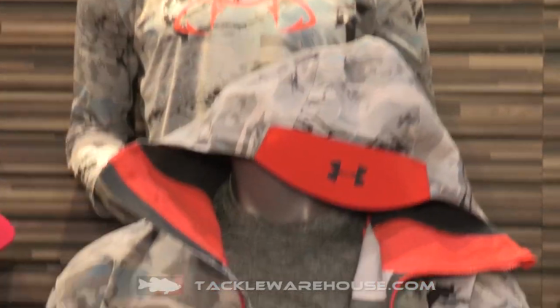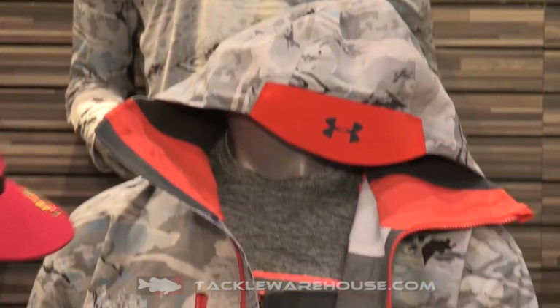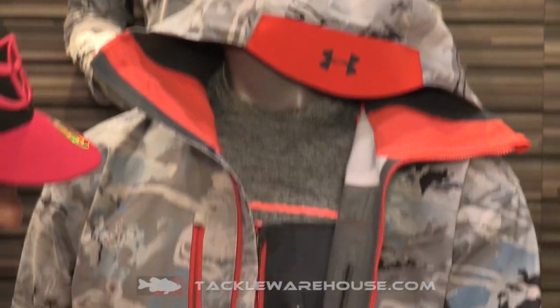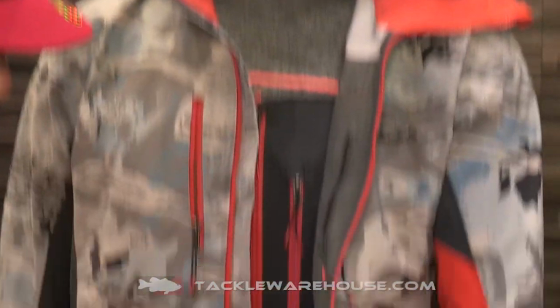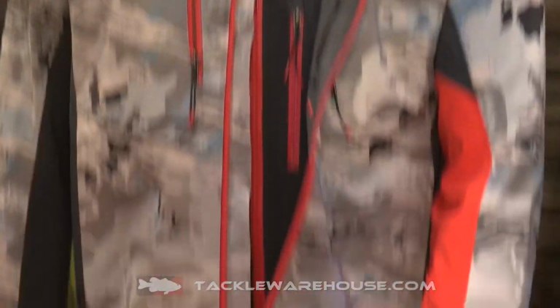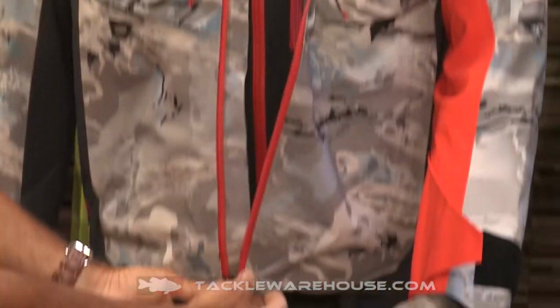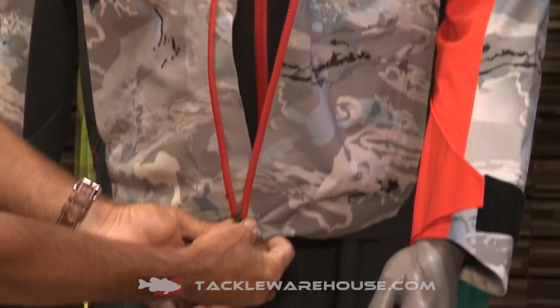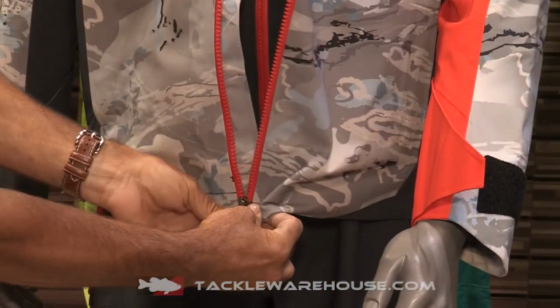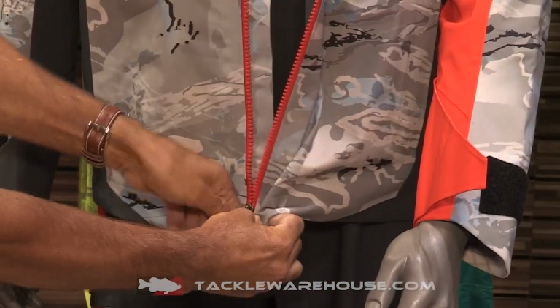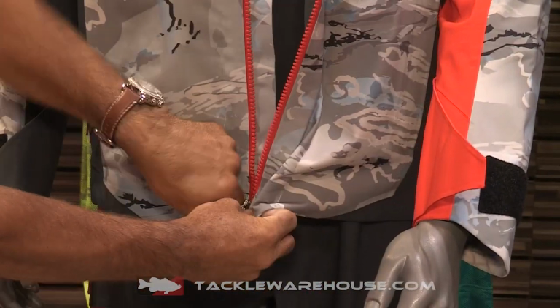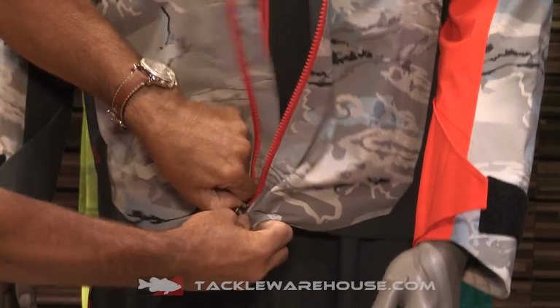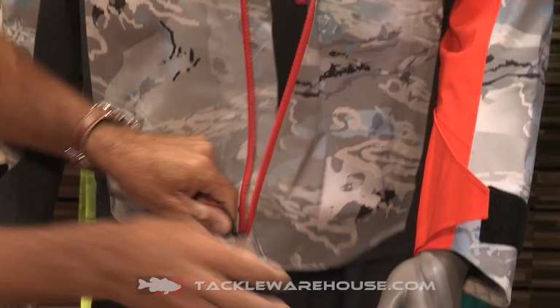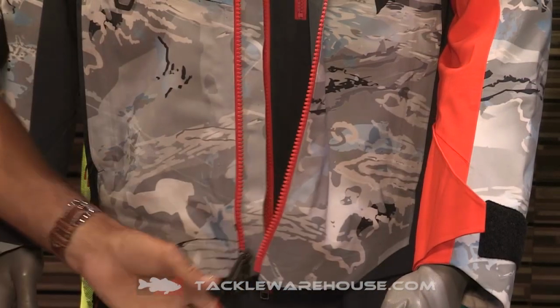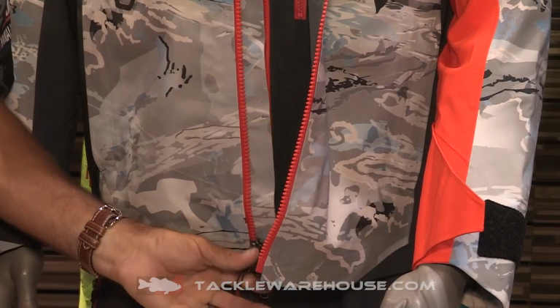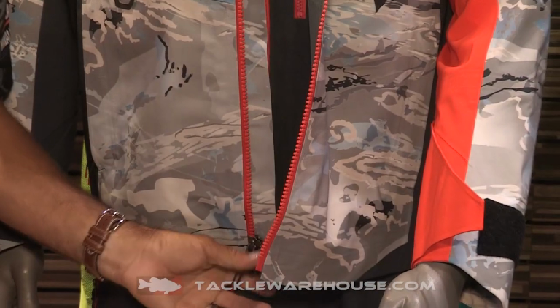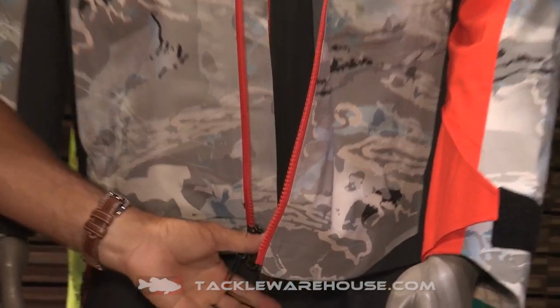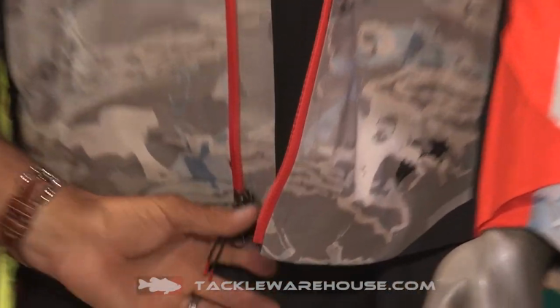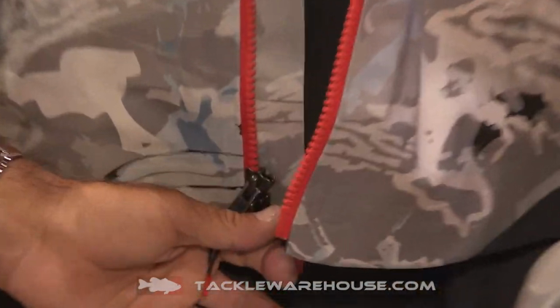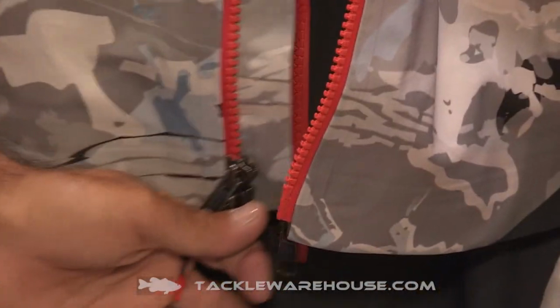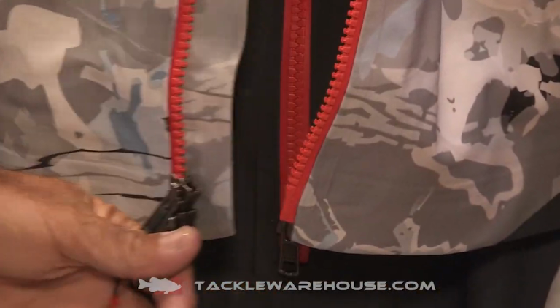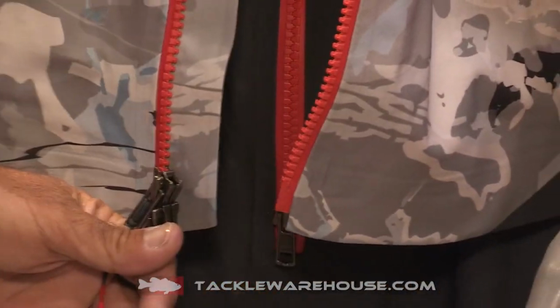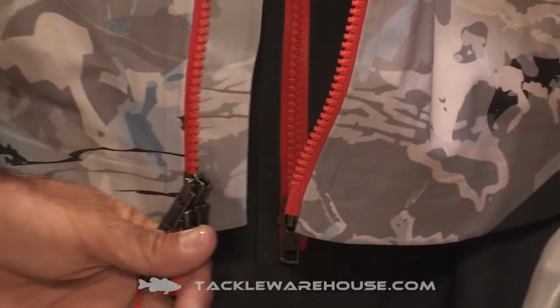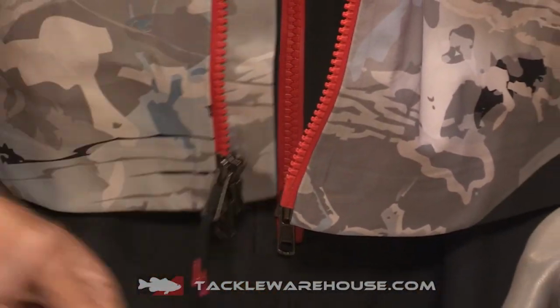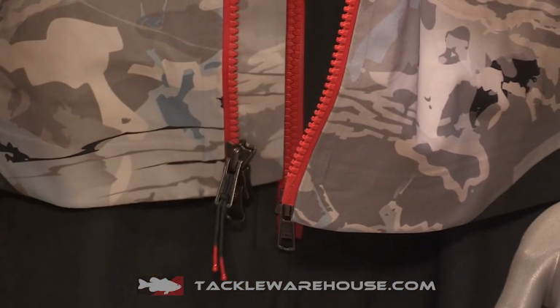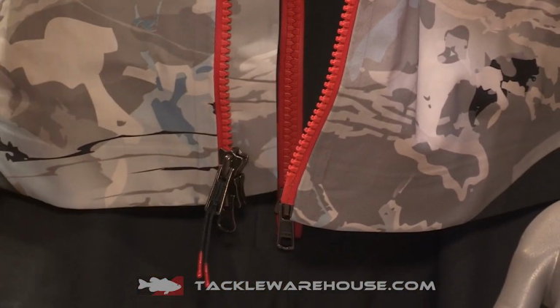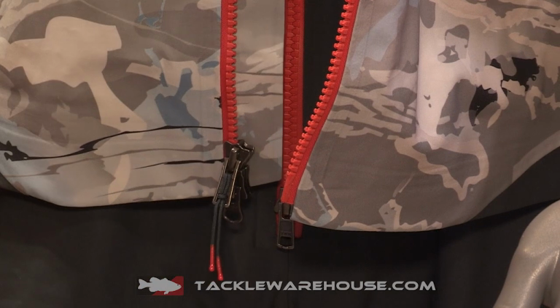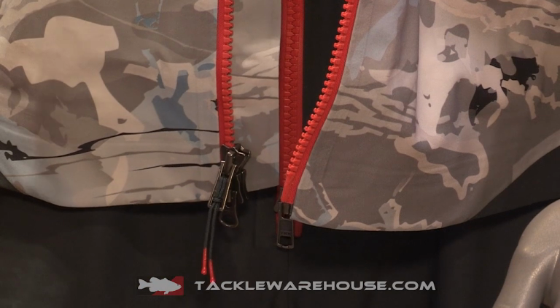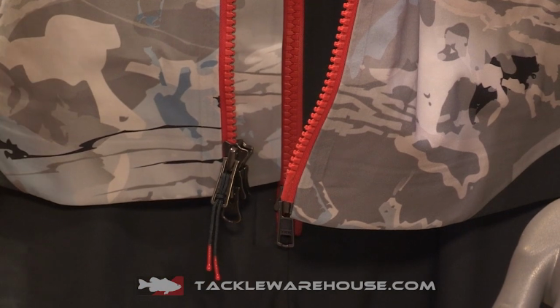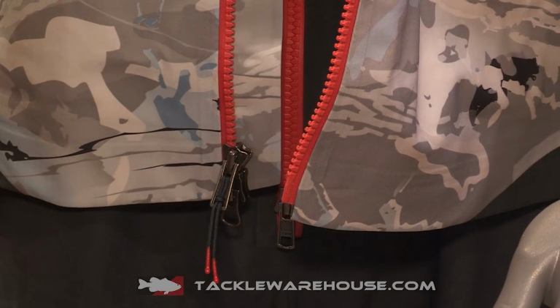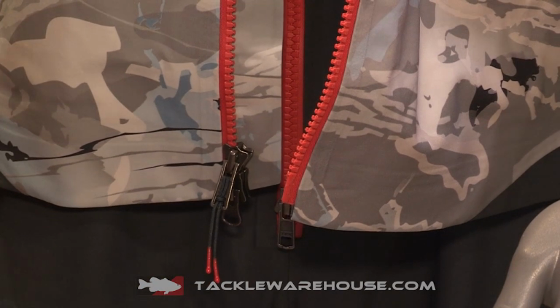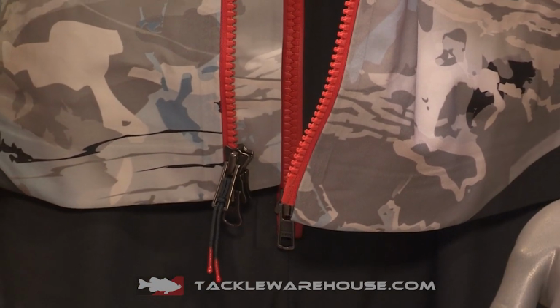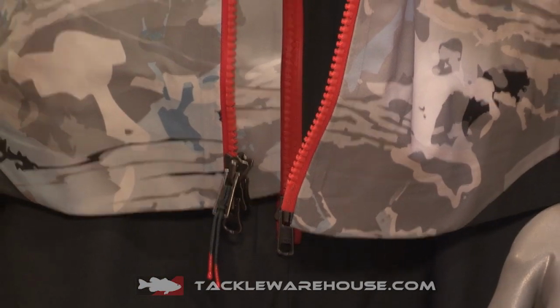The last thing I want to talk about — and I know you see it — is these heavy-duty two-way front zippers on this thing. Once you zip up, you're in; there's no getting loose.